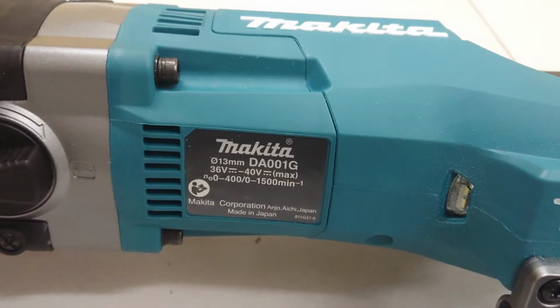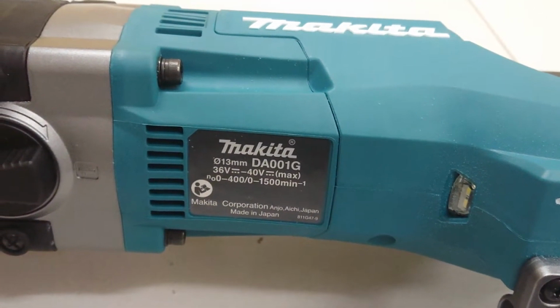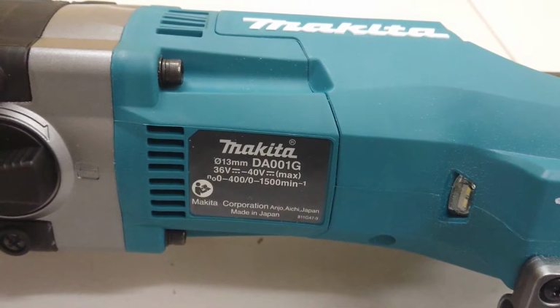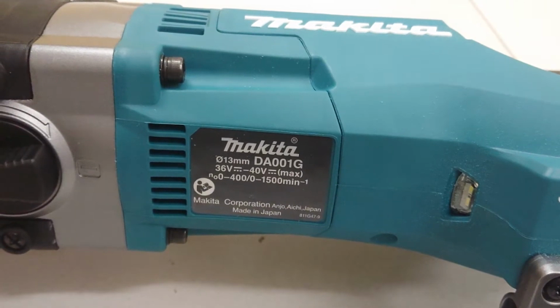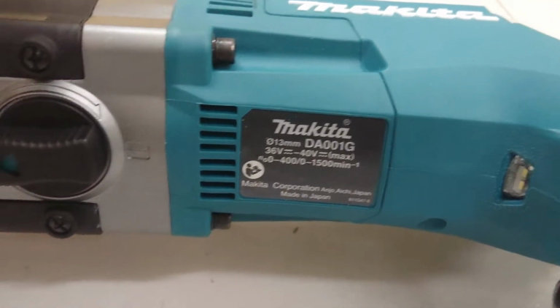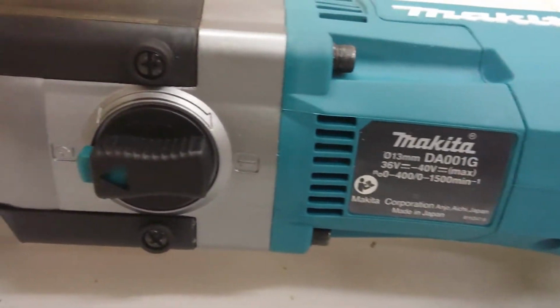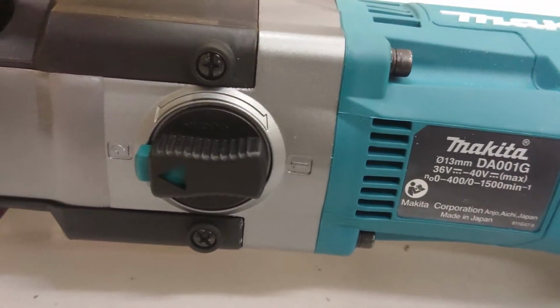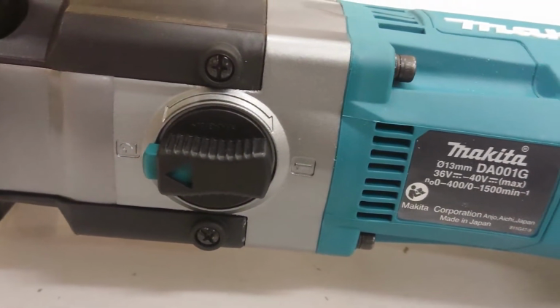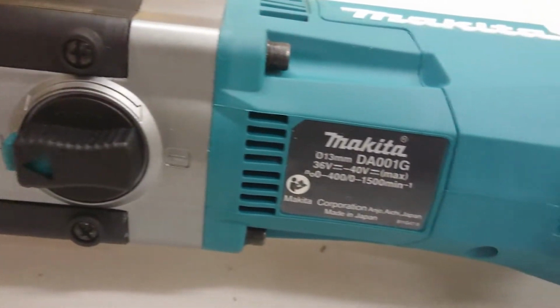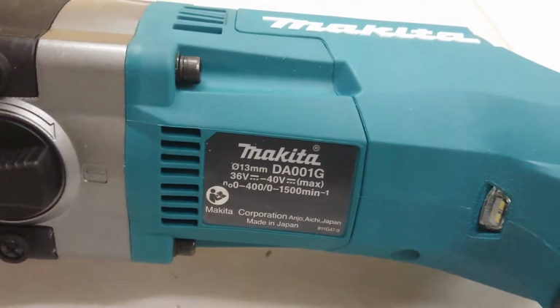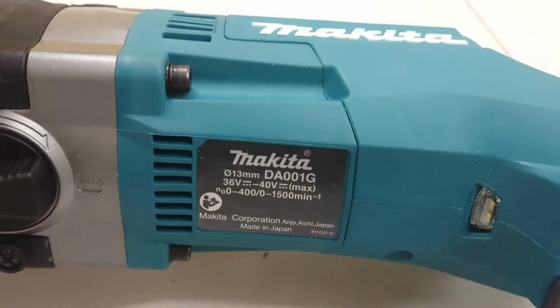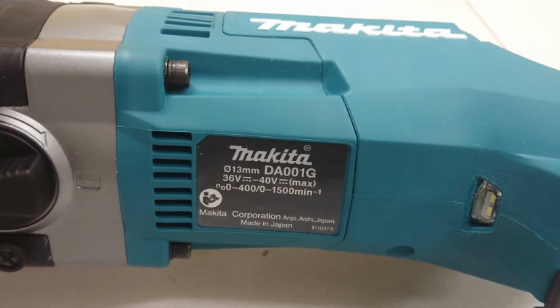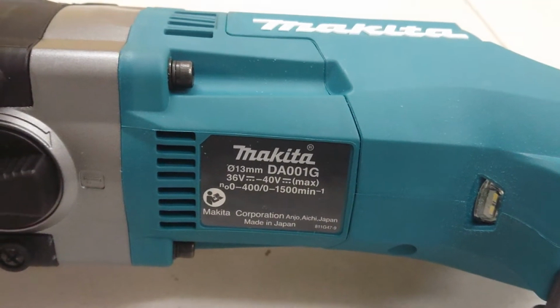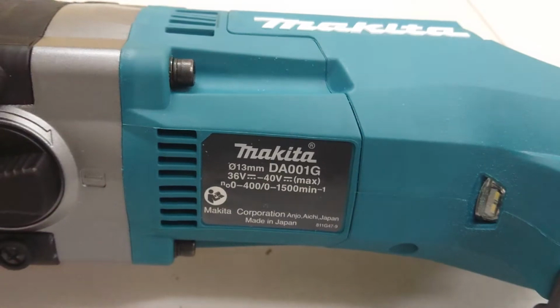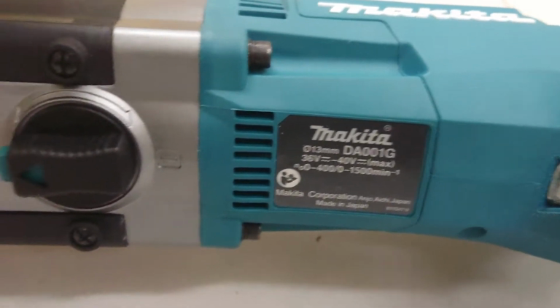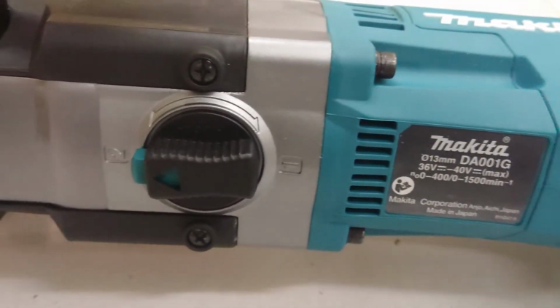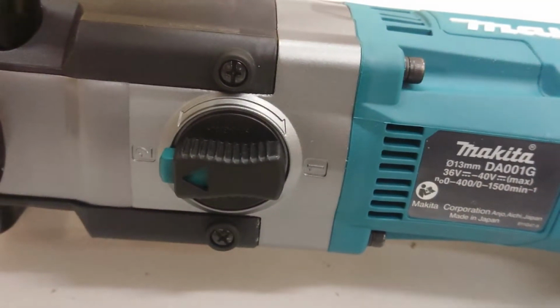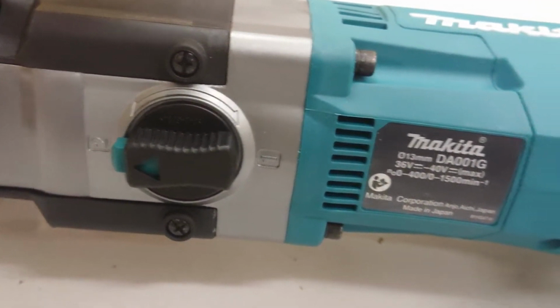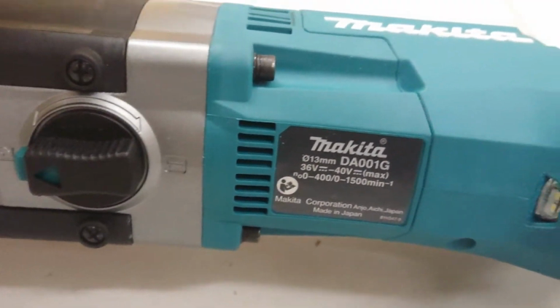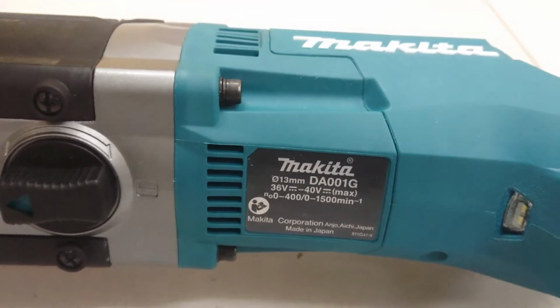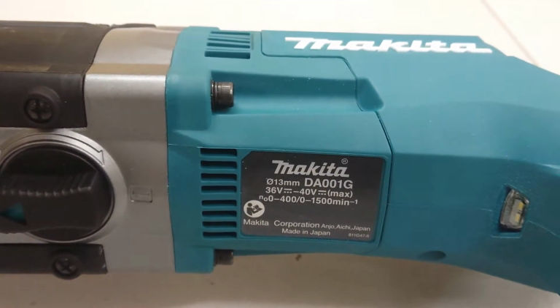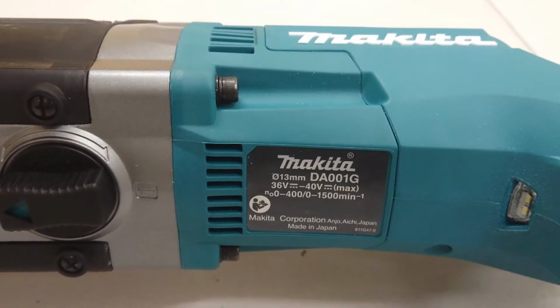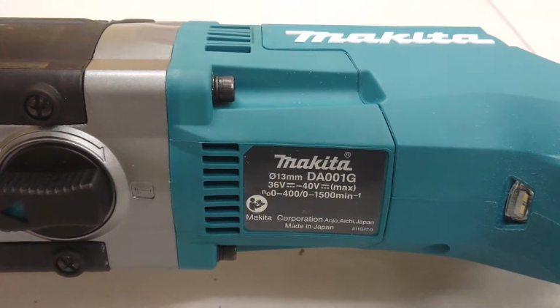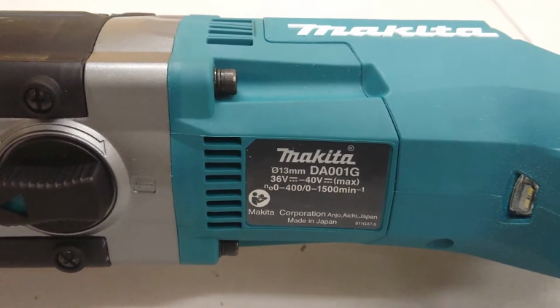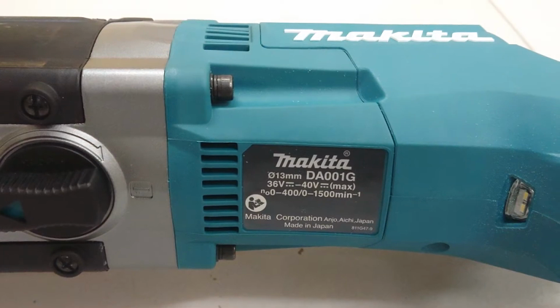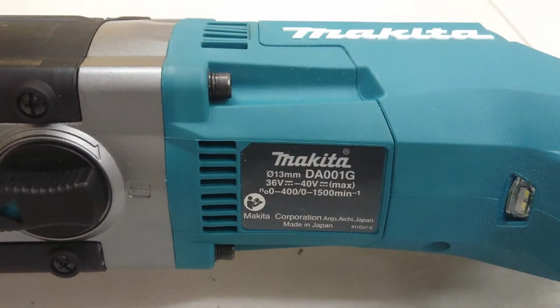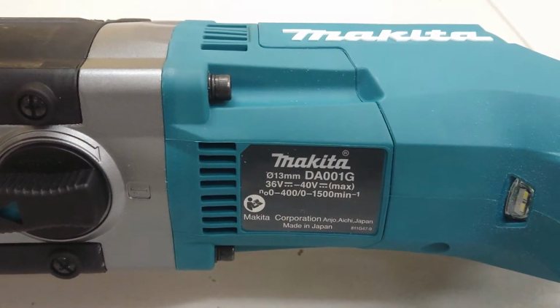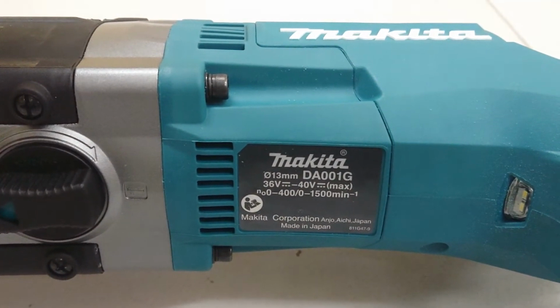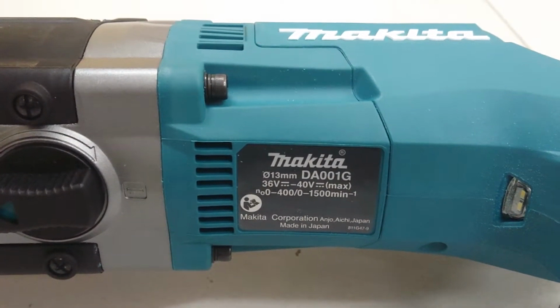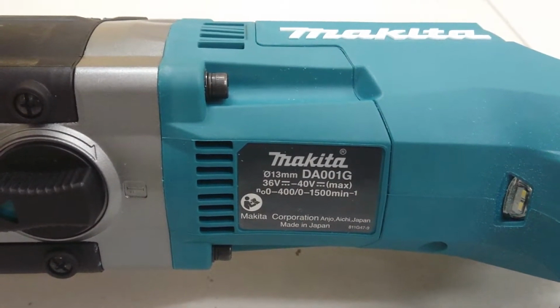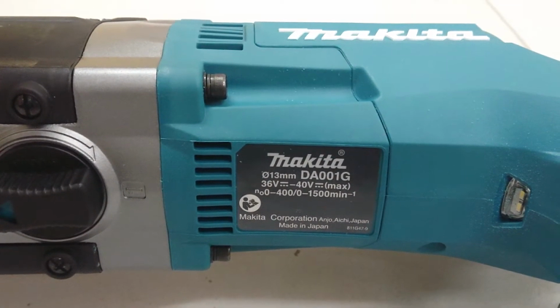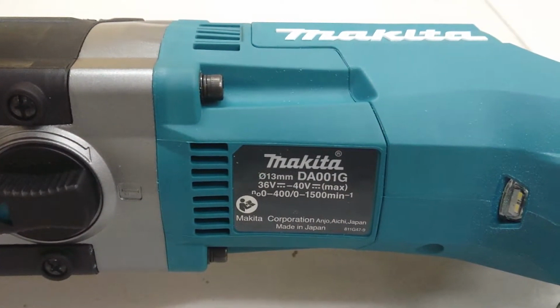It has two speeds: speed number 1 goes up to 400 RPM, and speed number 2 goes up to 1500 RPM. This is the model made in Japan.